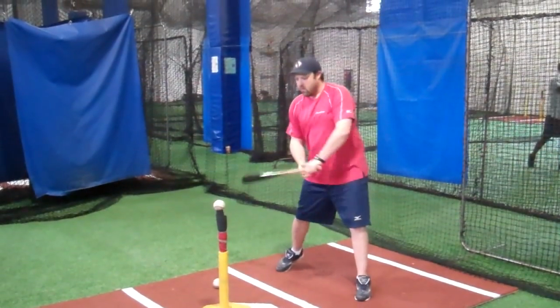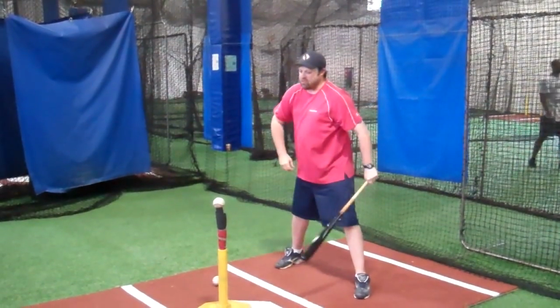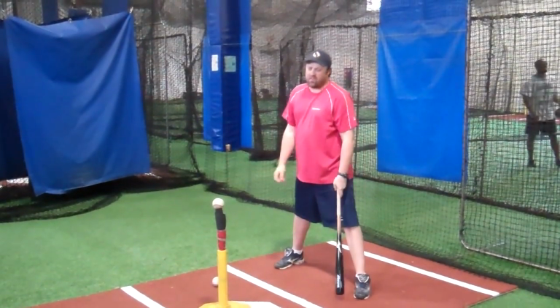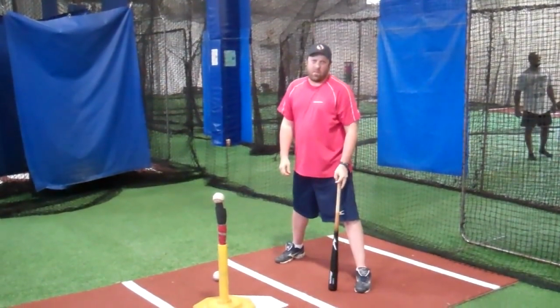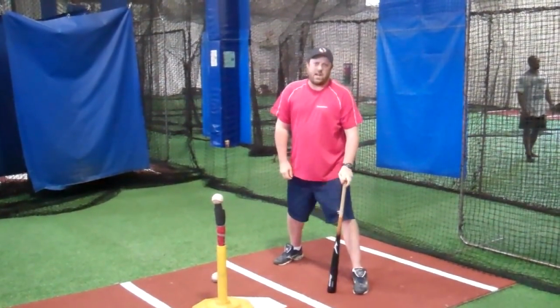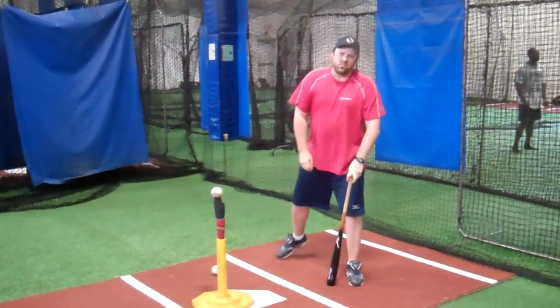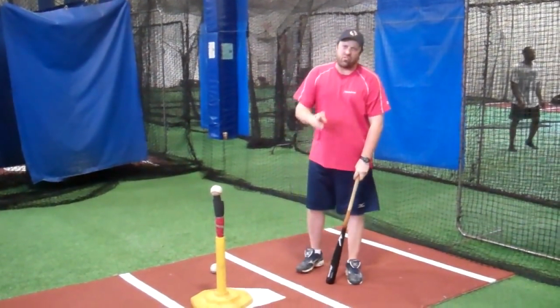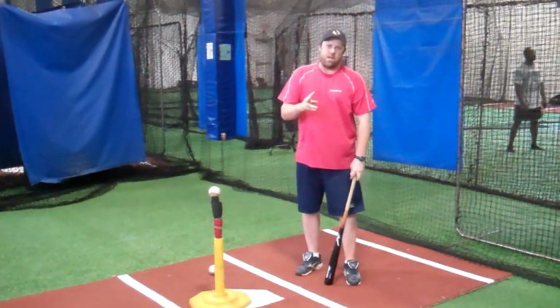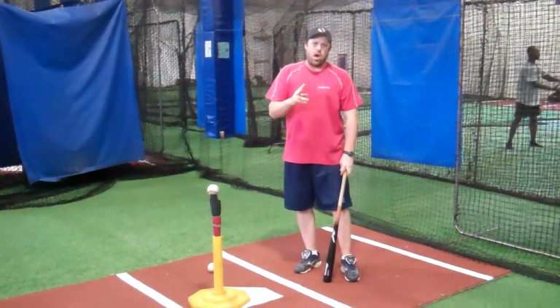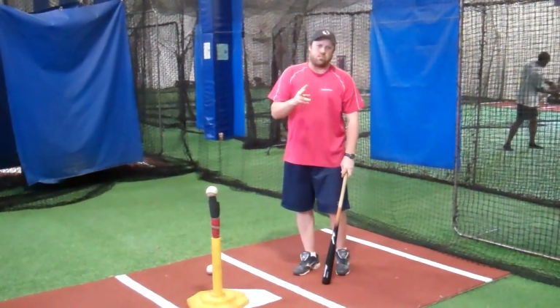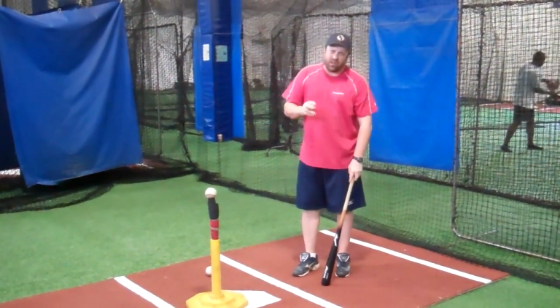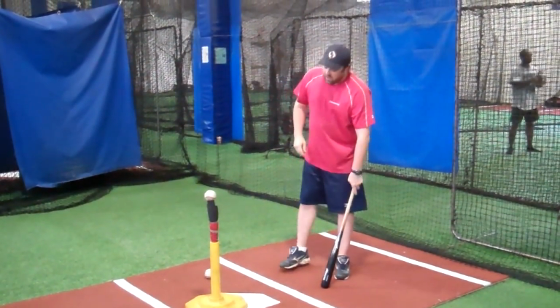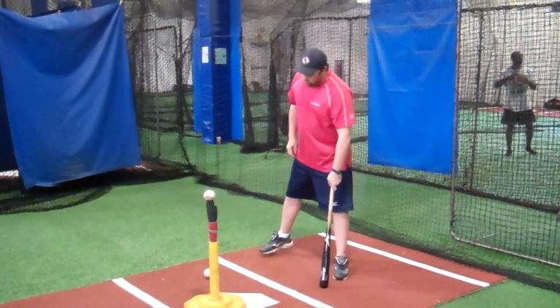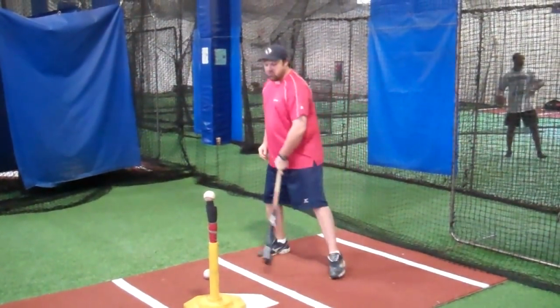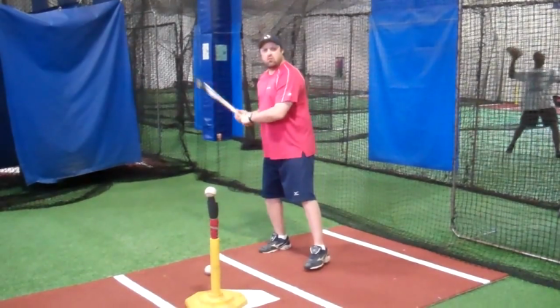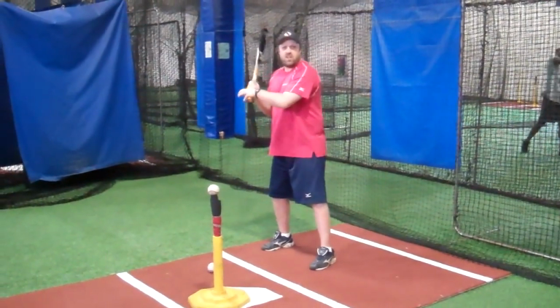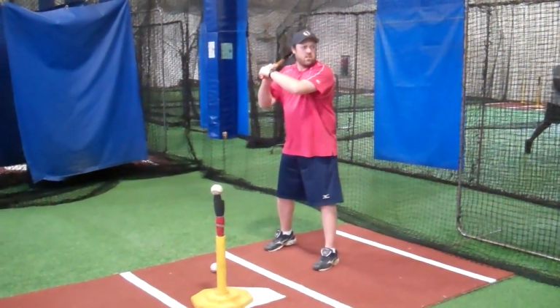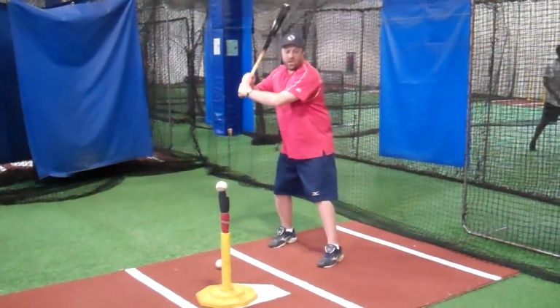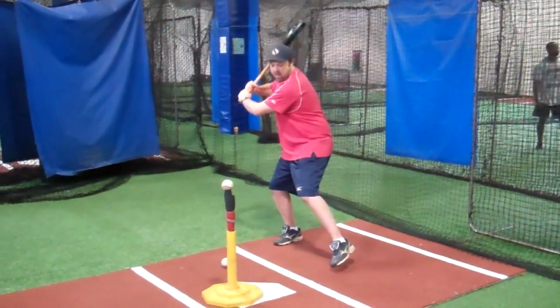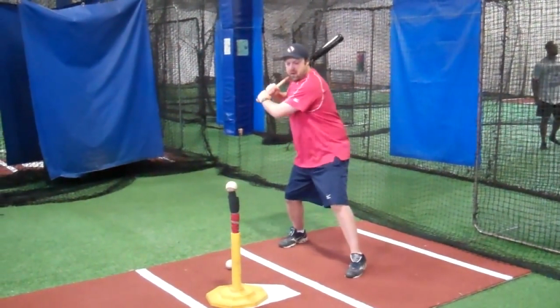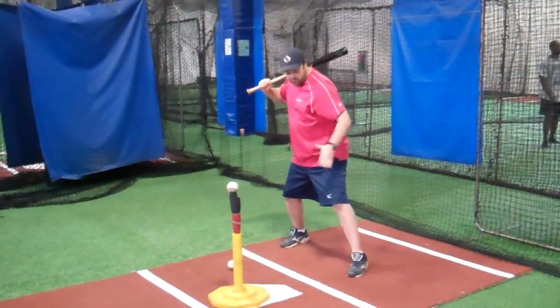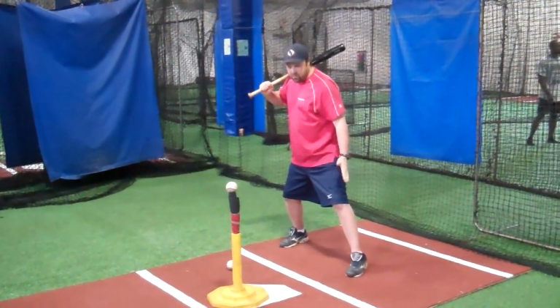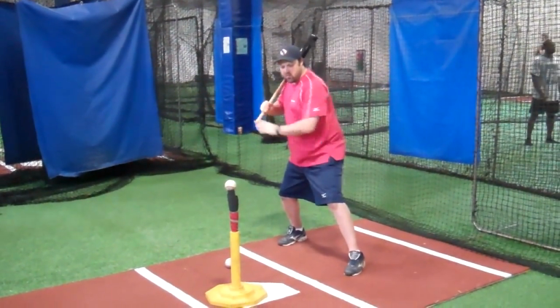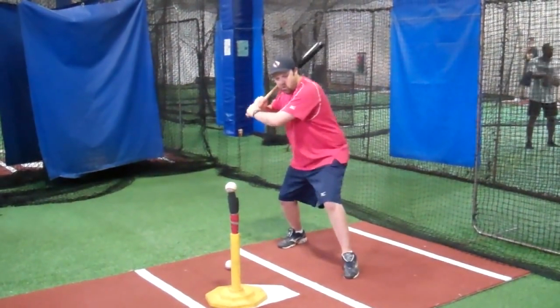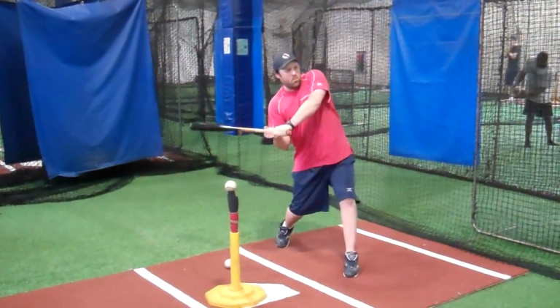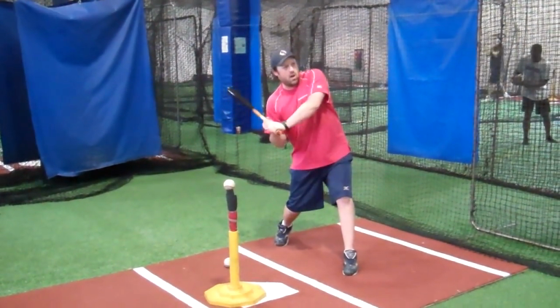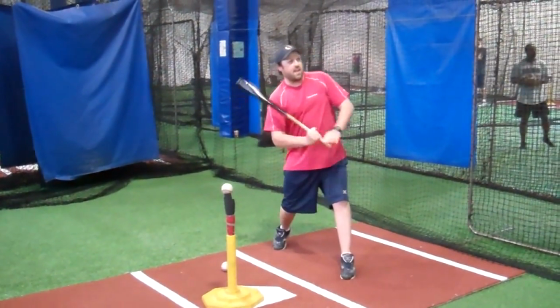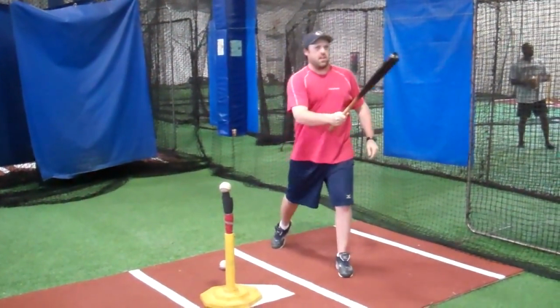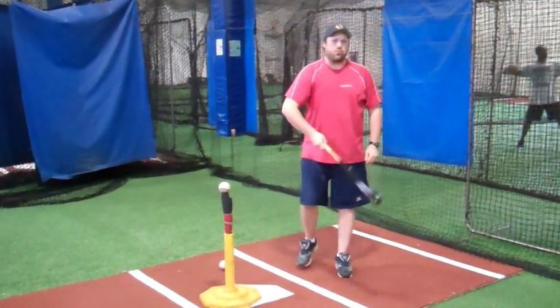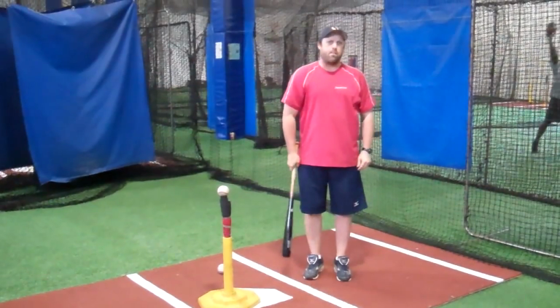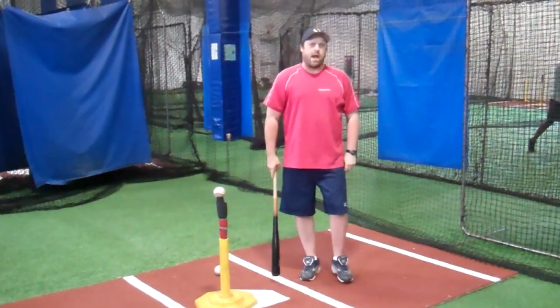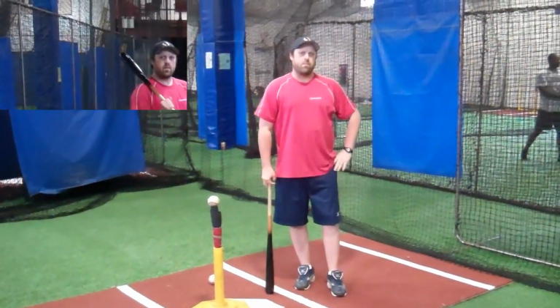We're going to try to get behind it so we can drive that ball to the opposite field, as opposed to a neutral stance where I'm set up here, foot gets back to the ball, and the point of contact is going to allow me to drive that ball back through the middle.